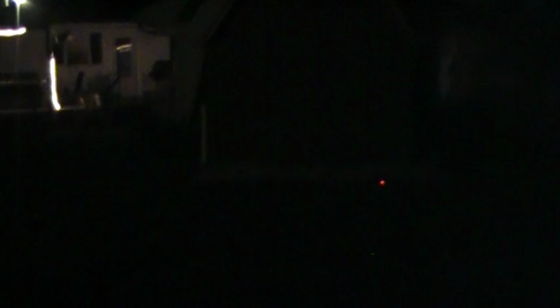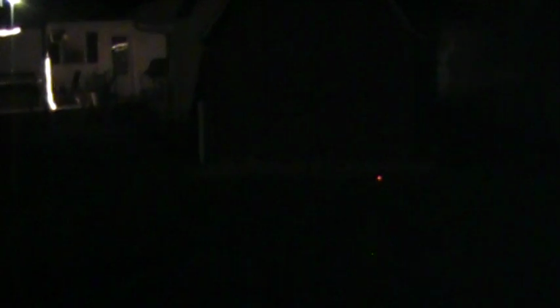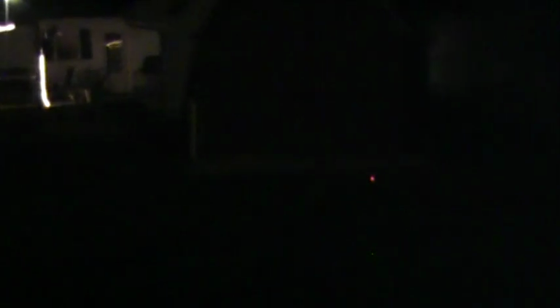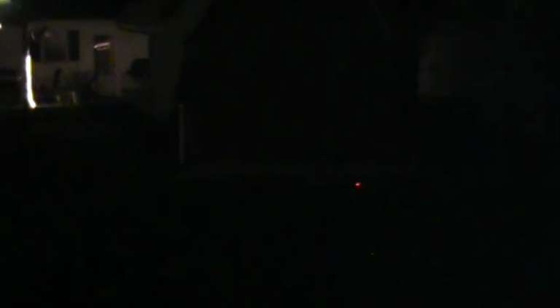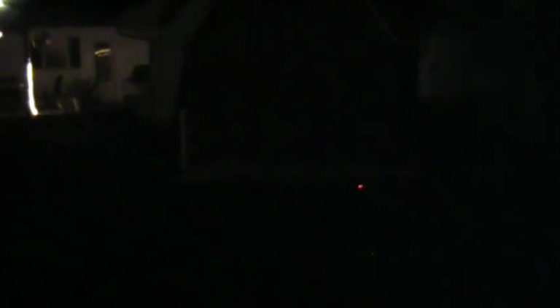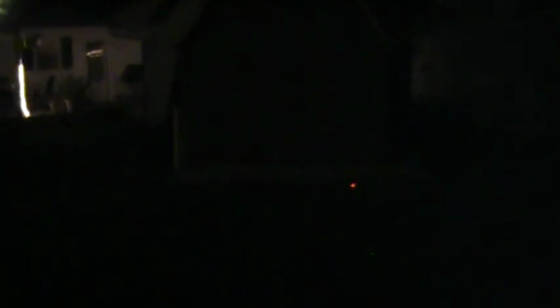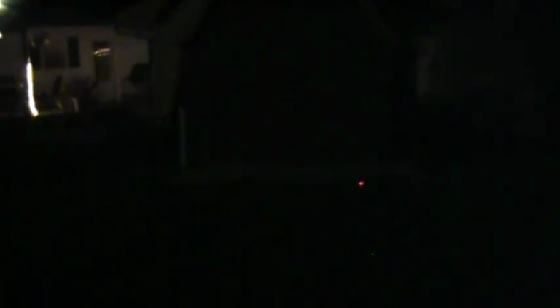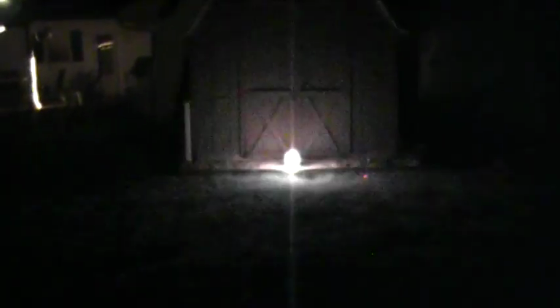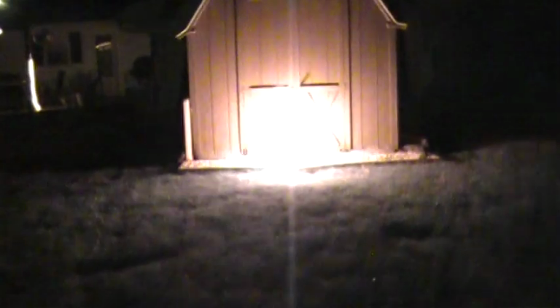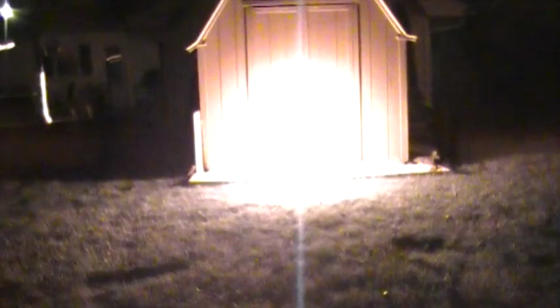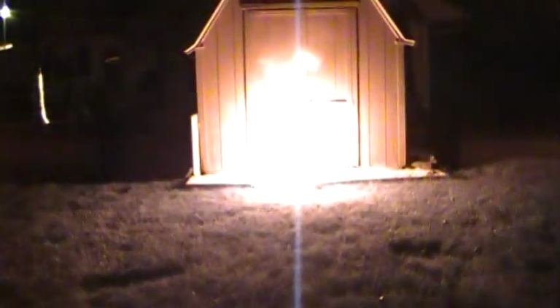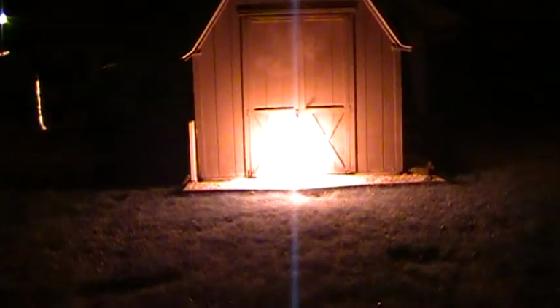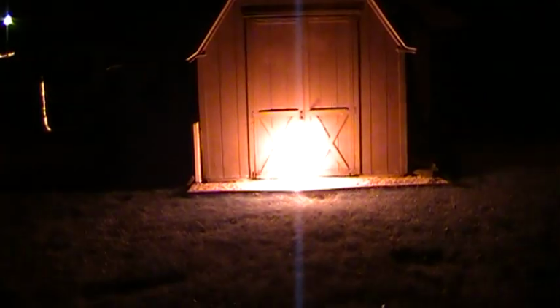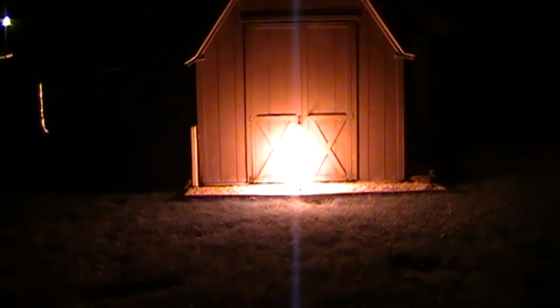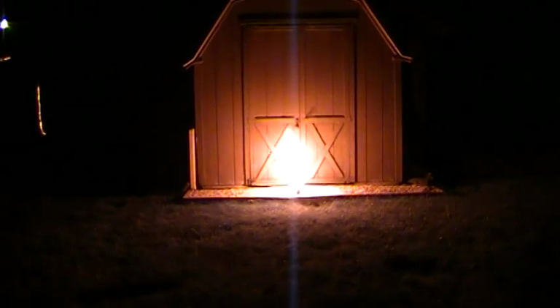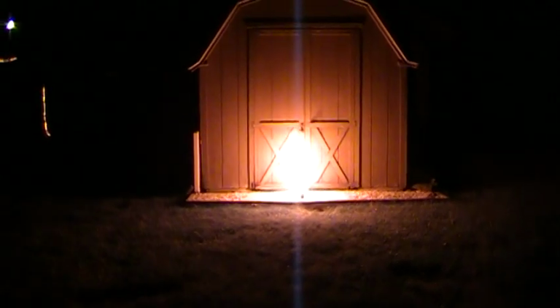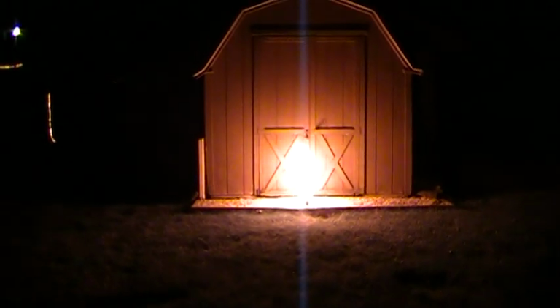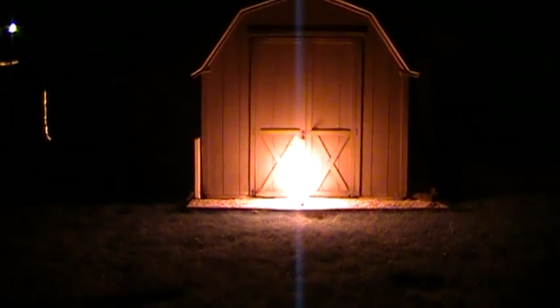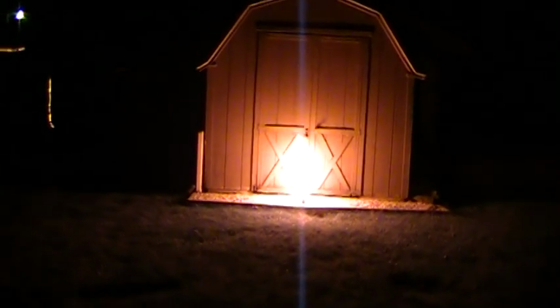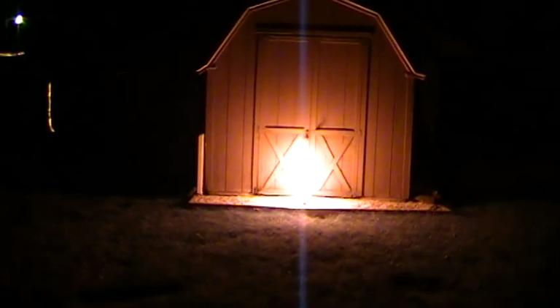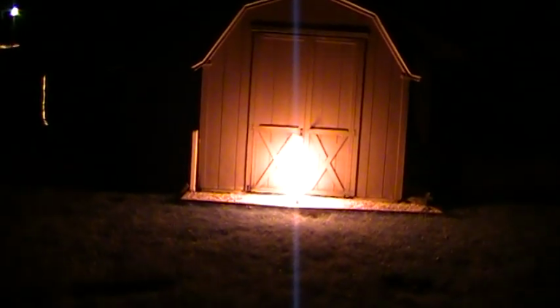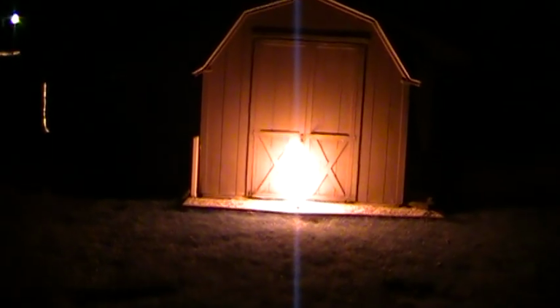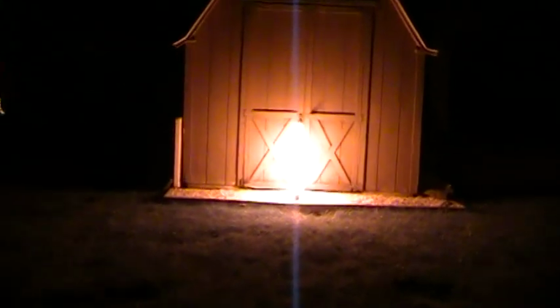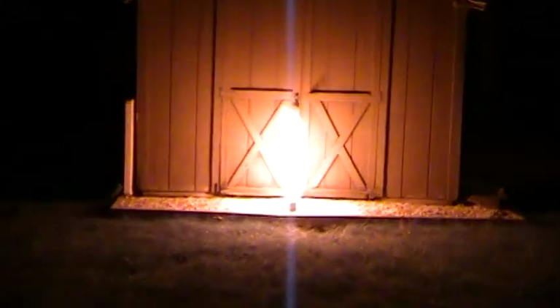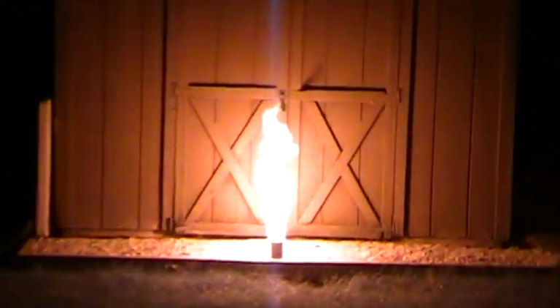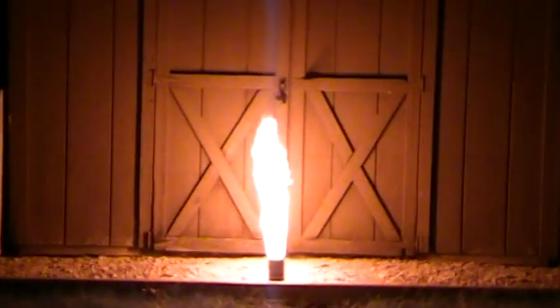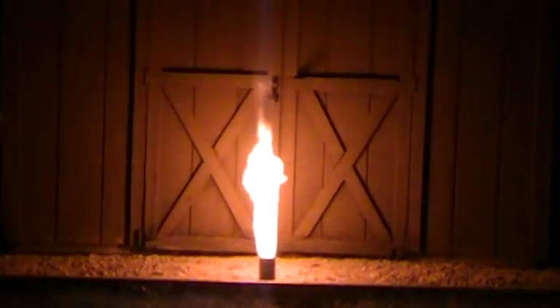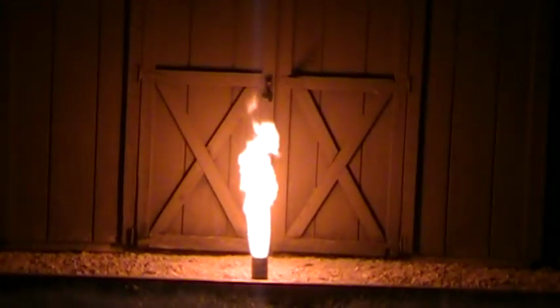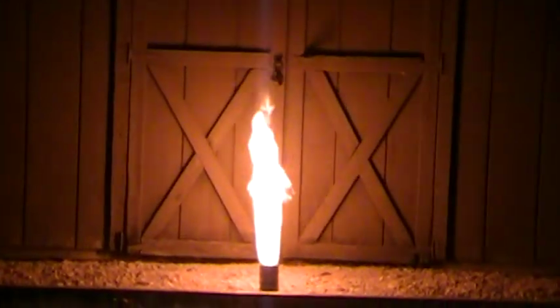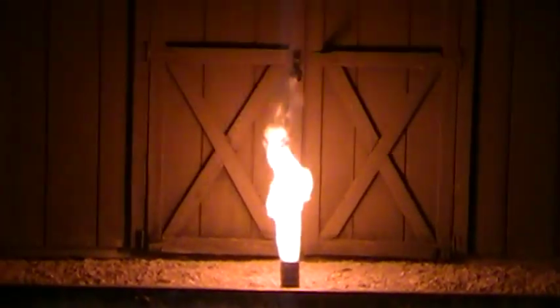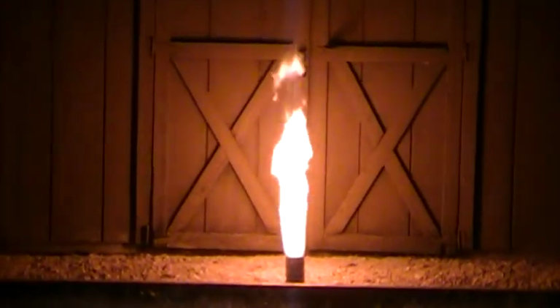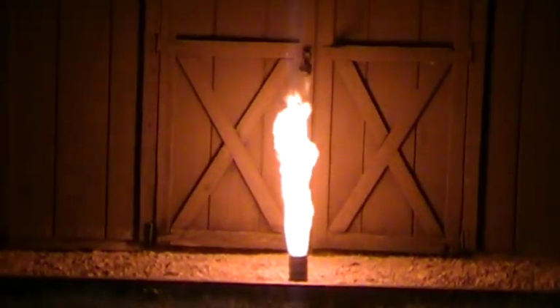In 3, 2, 1. Look at that. Instant. Really nice colored flame.